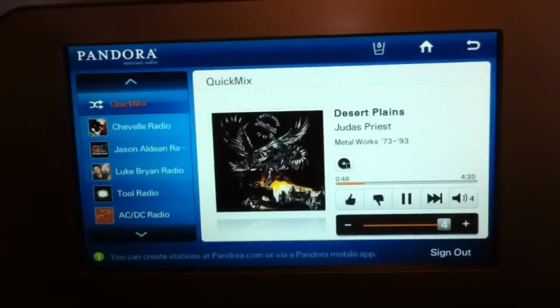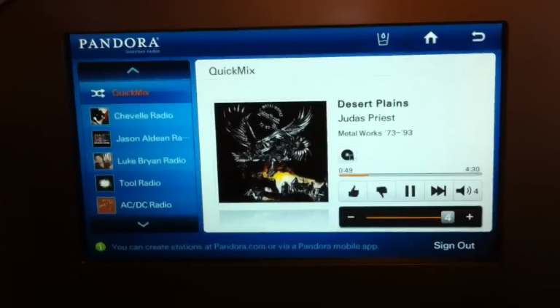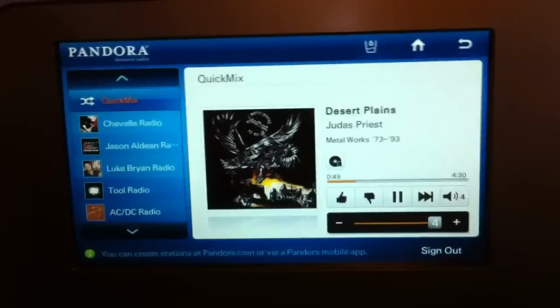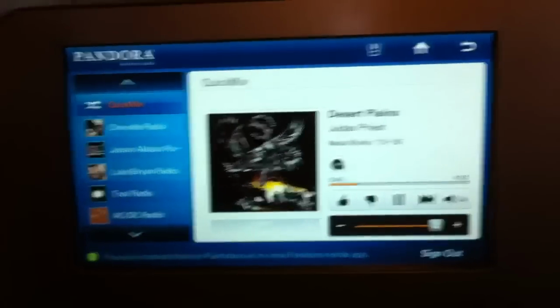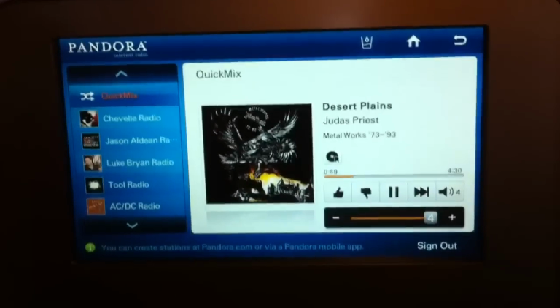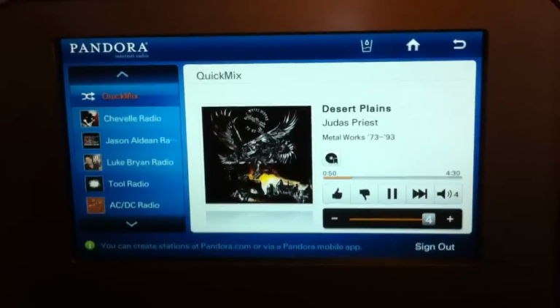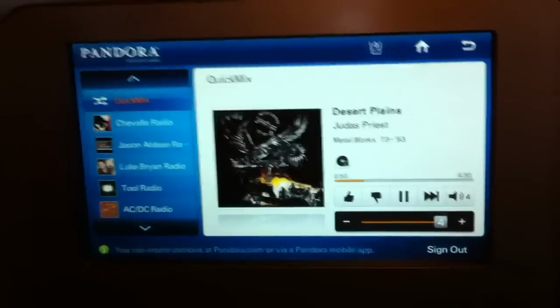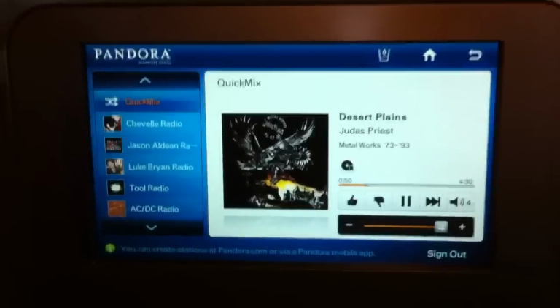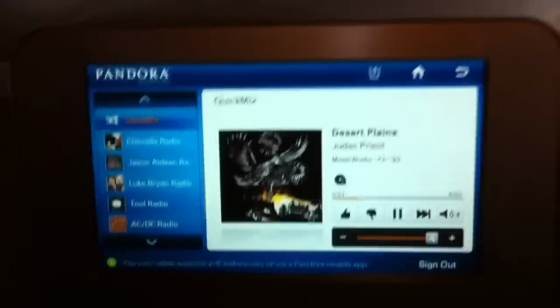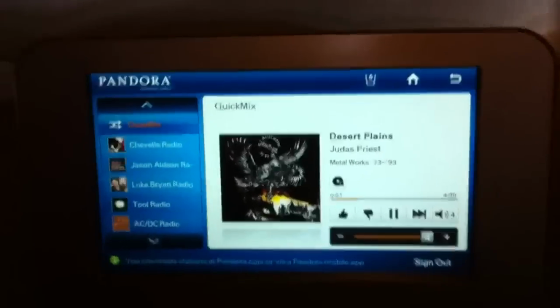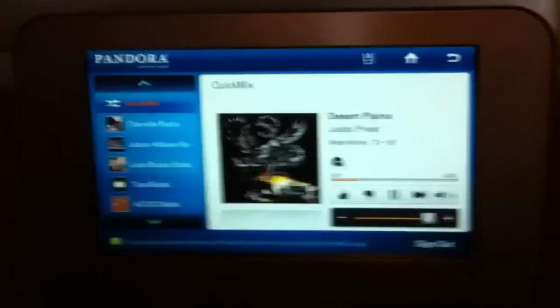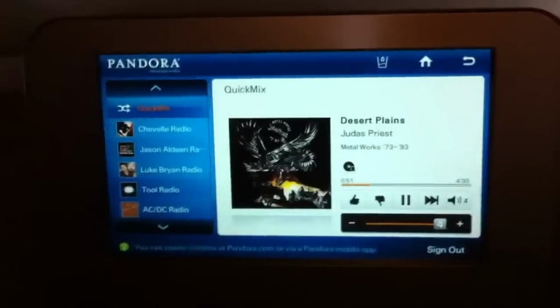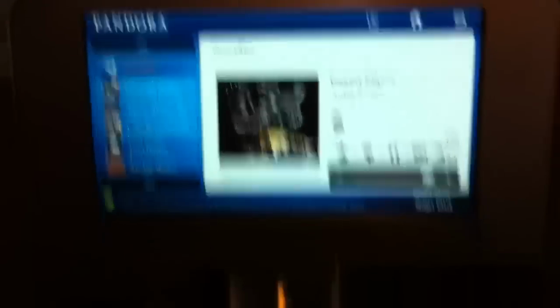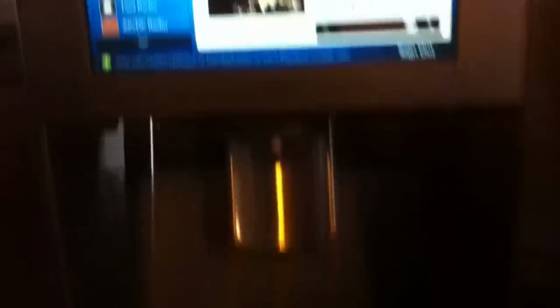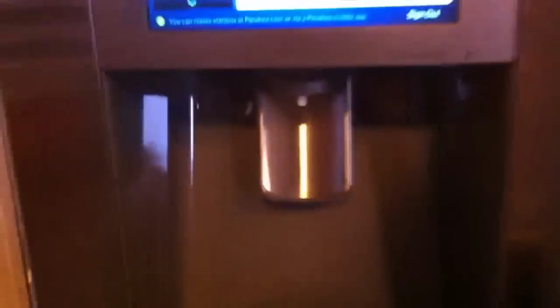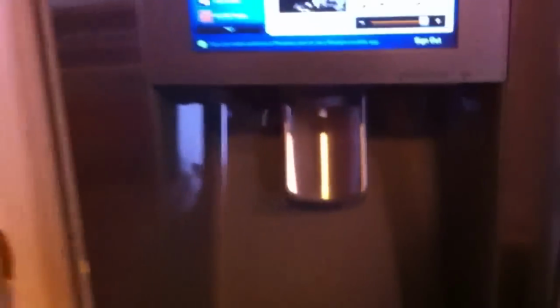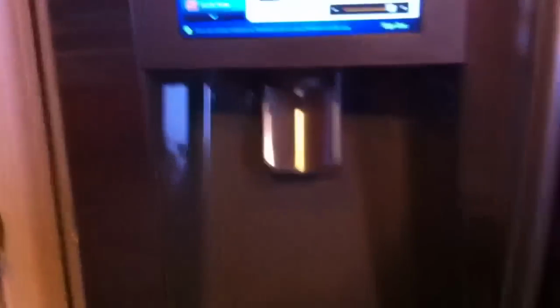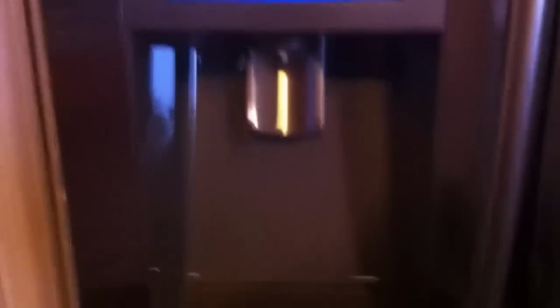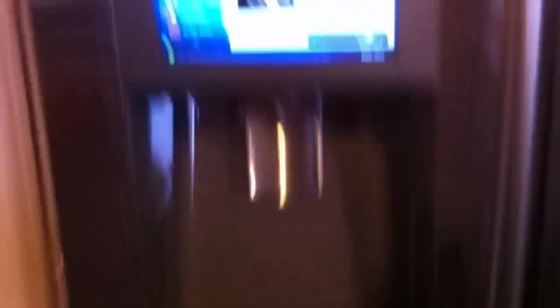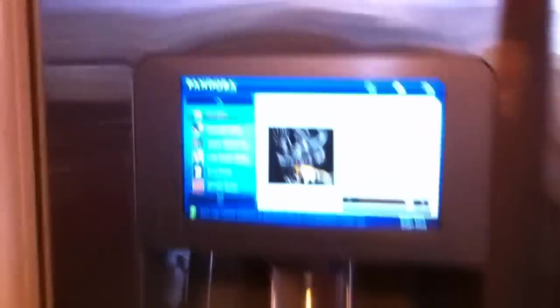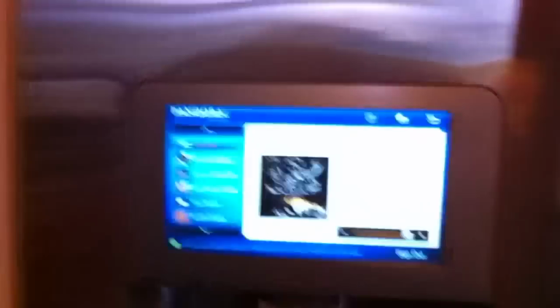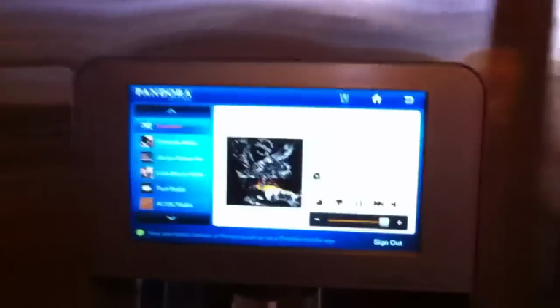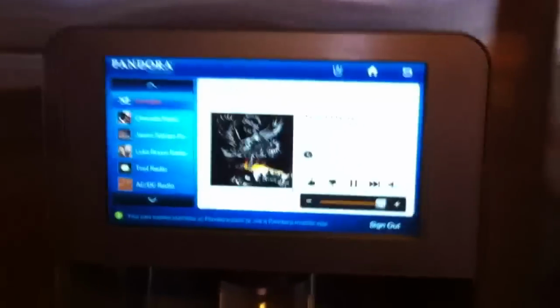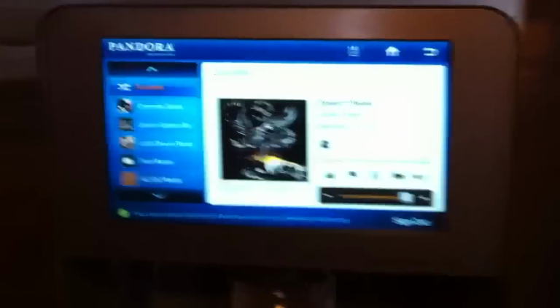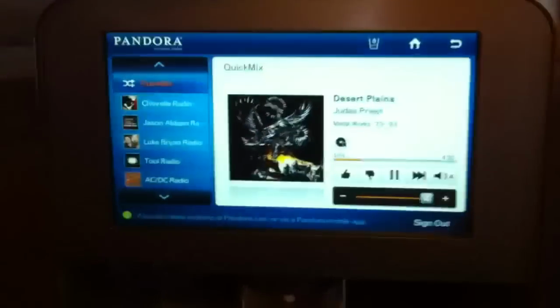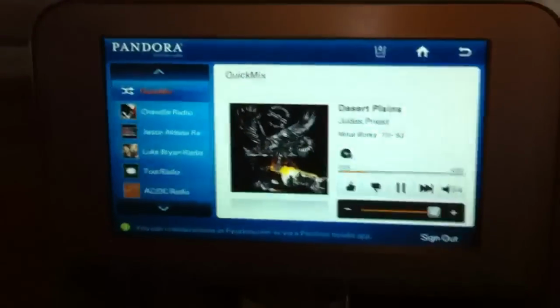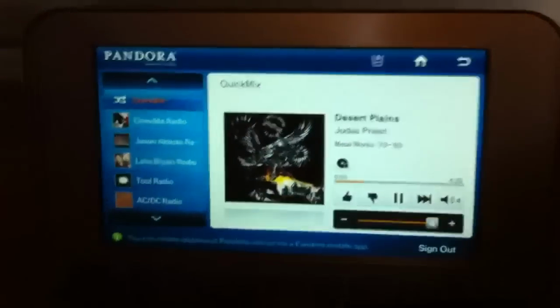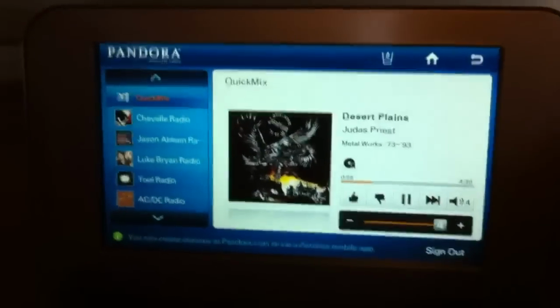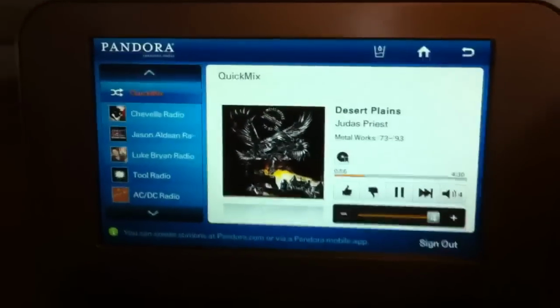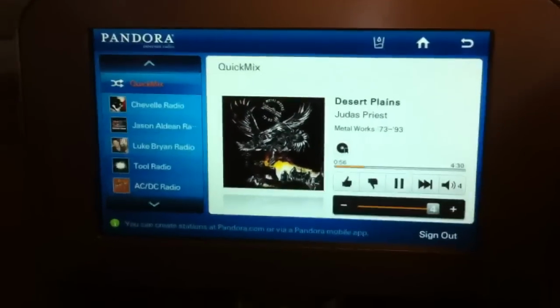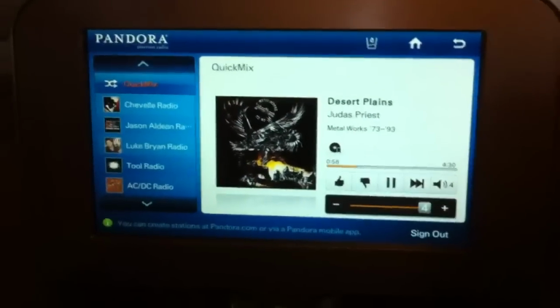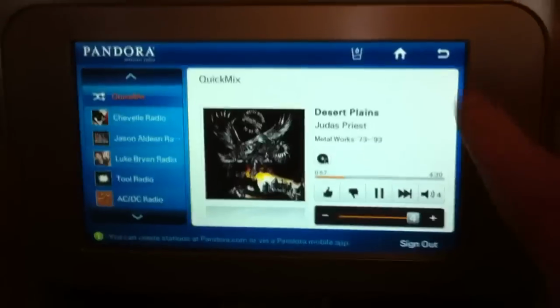I have the new fridge today. I'm playing music from my refrigerator. Pretty cool. This is Pandora.